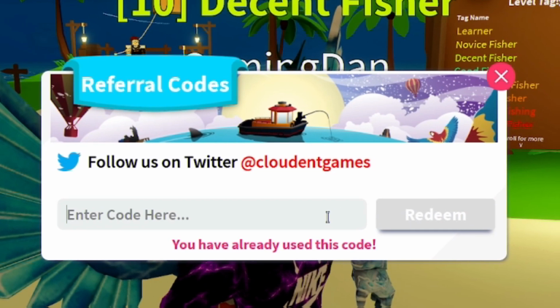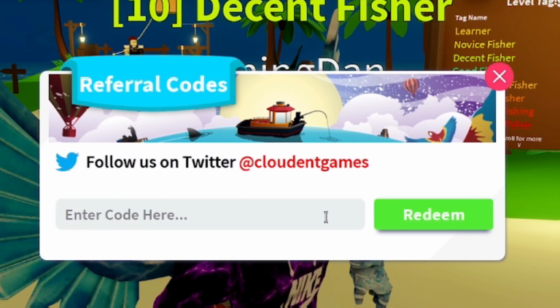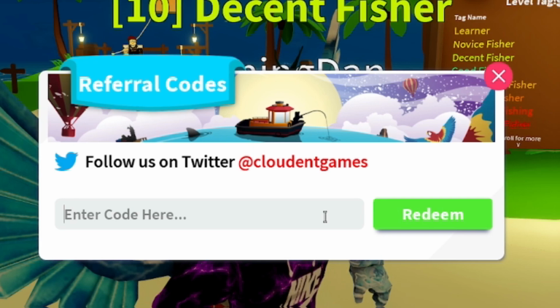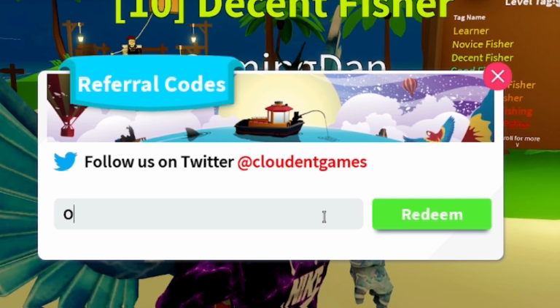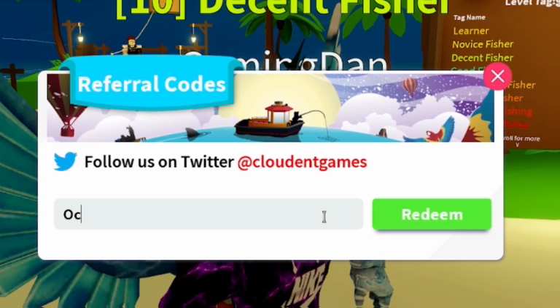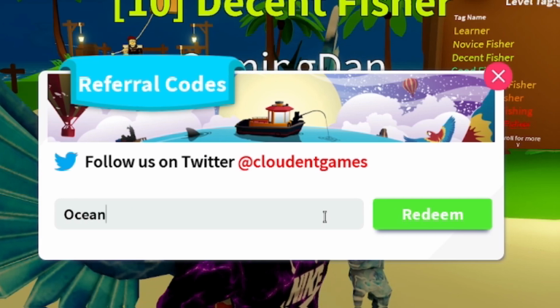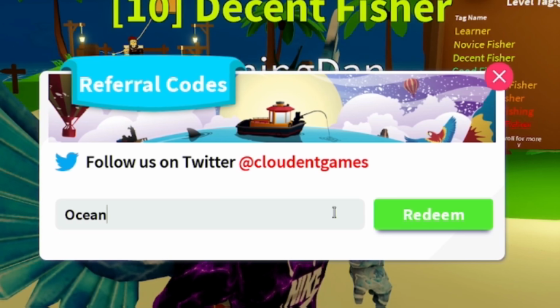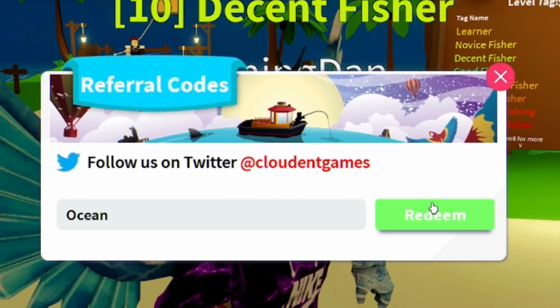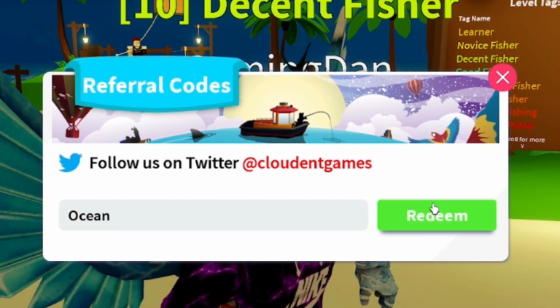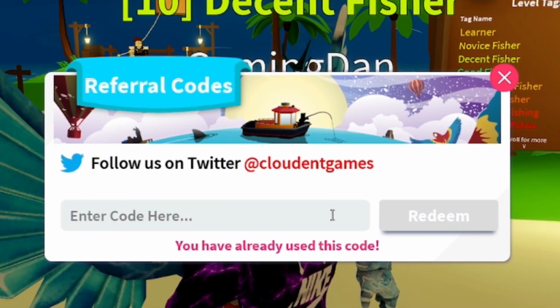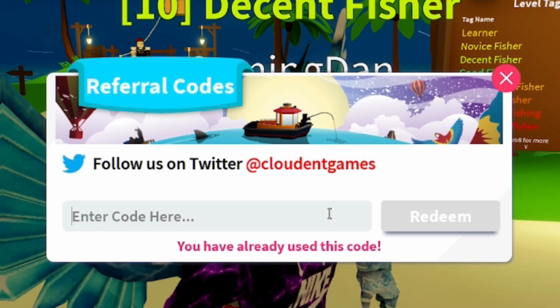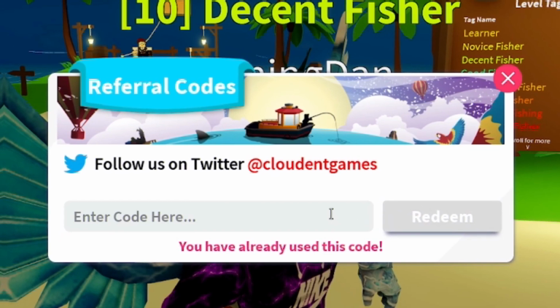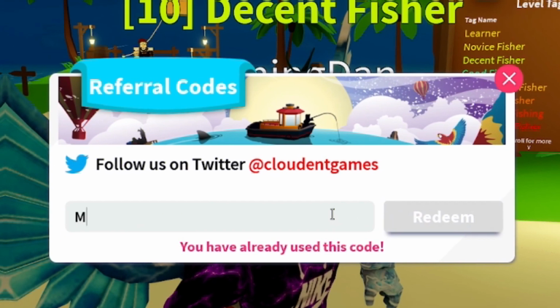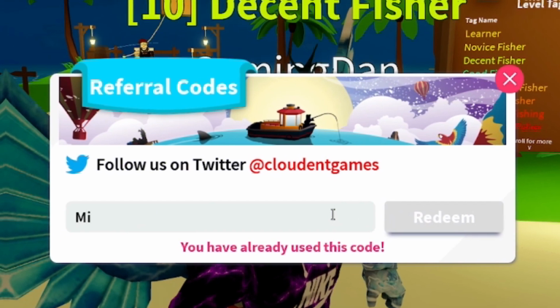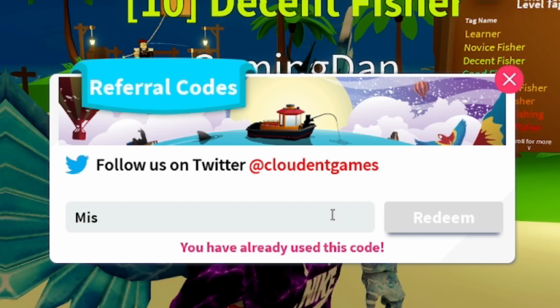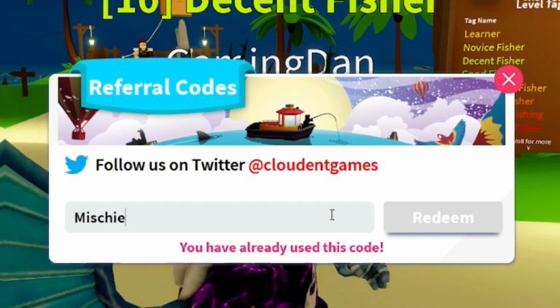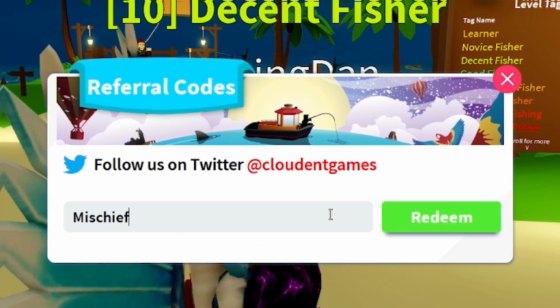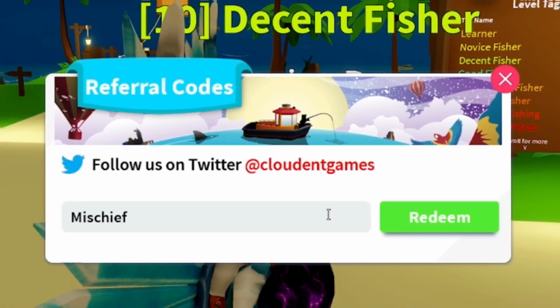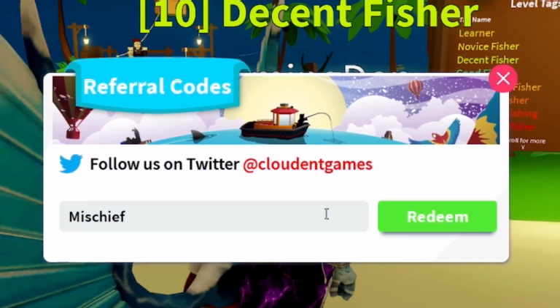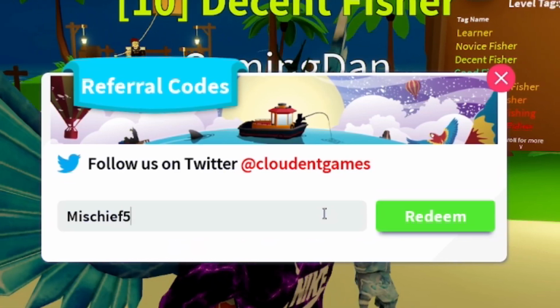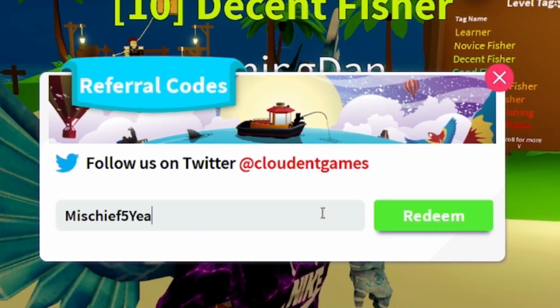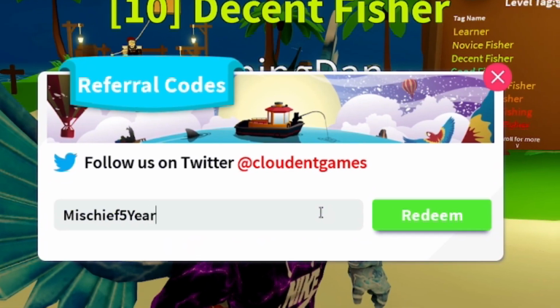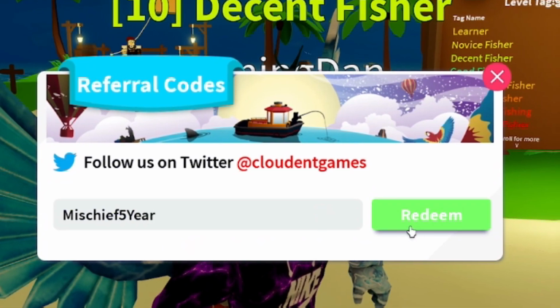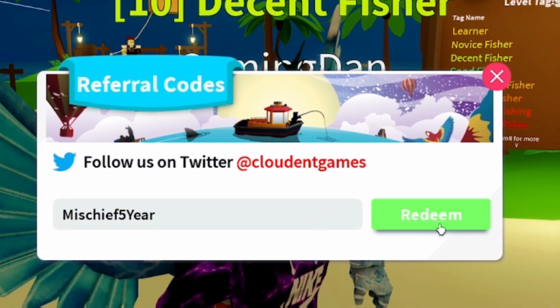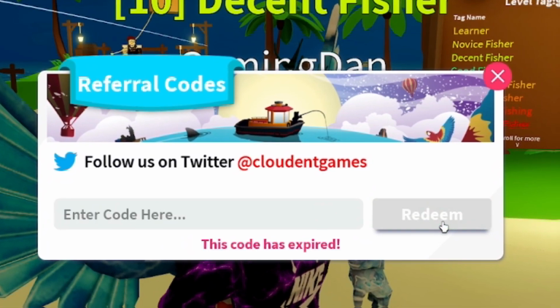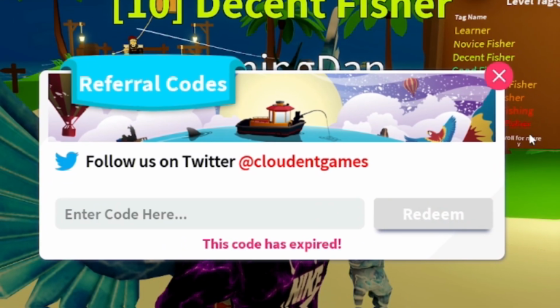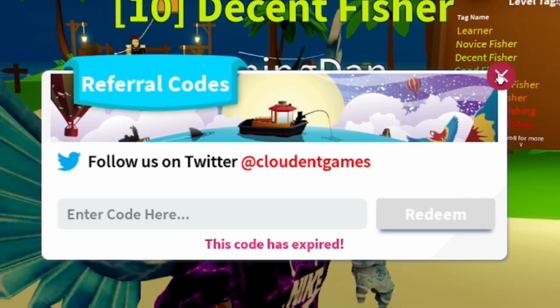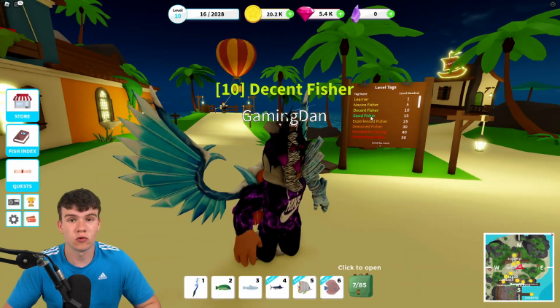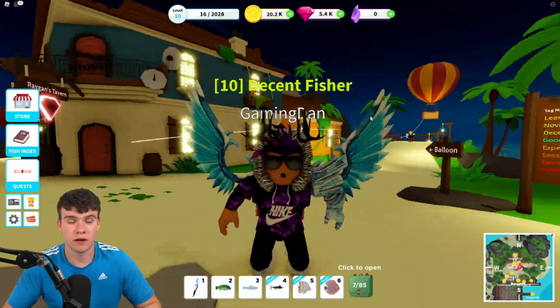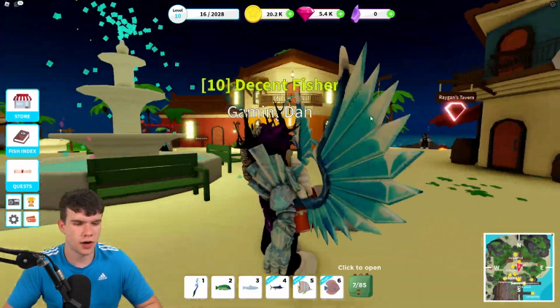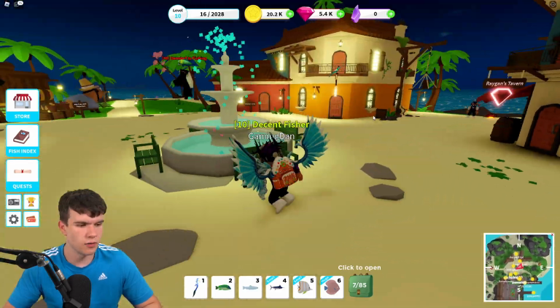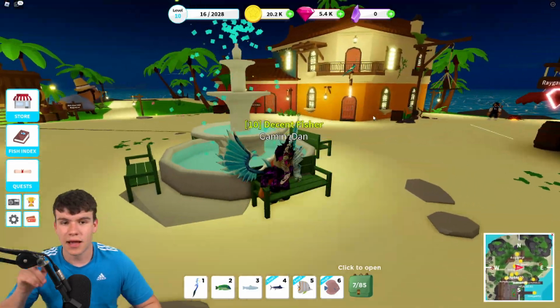Next we have the code Ocean. And our final code today is going to be called Mischief. Click on redeem. Unfortunately that one's expired right now.